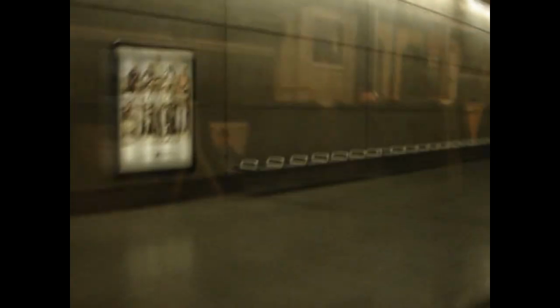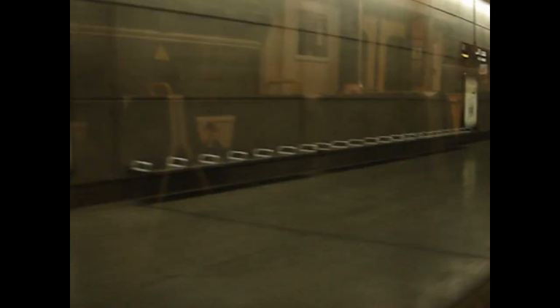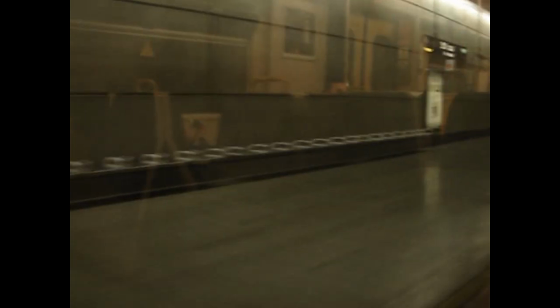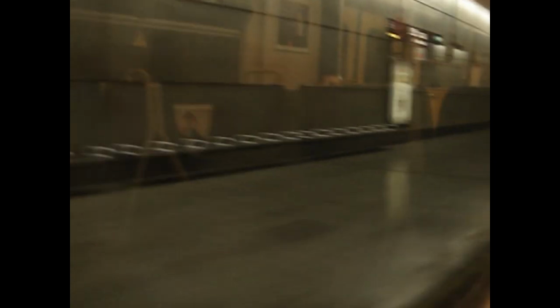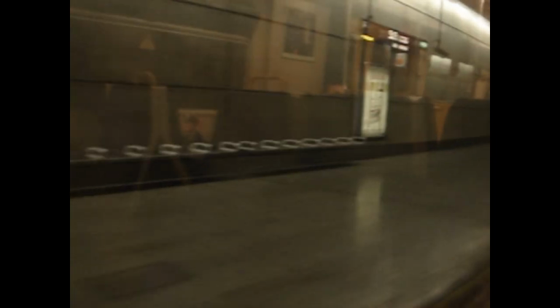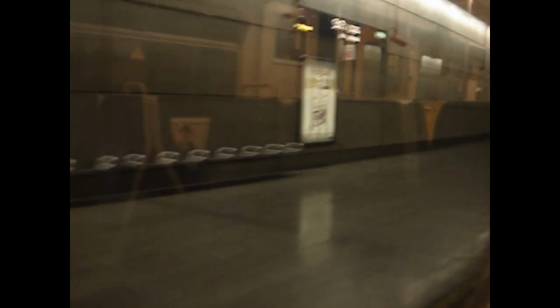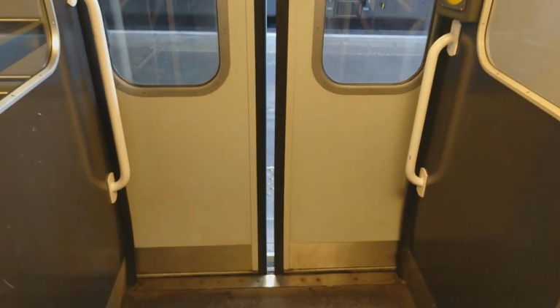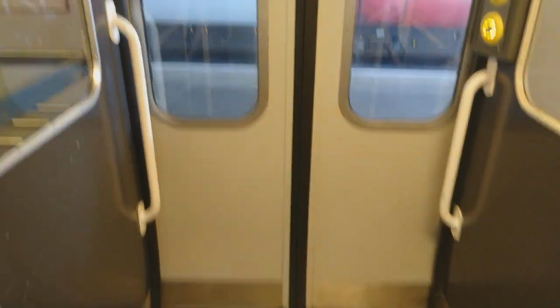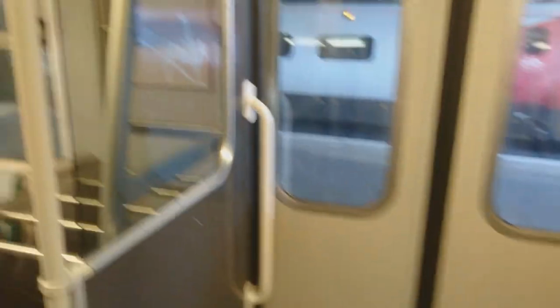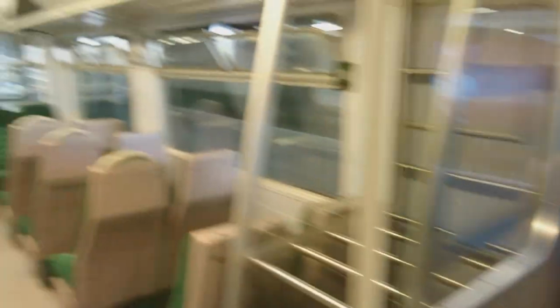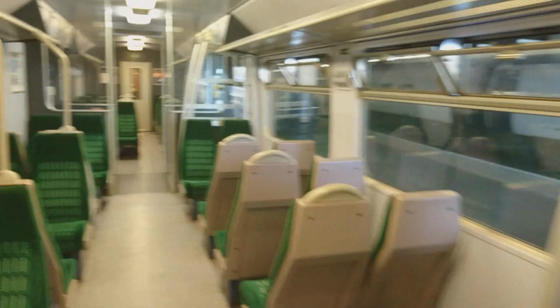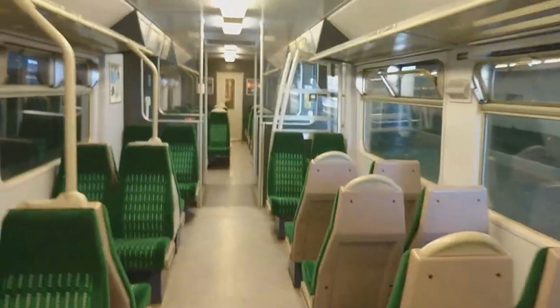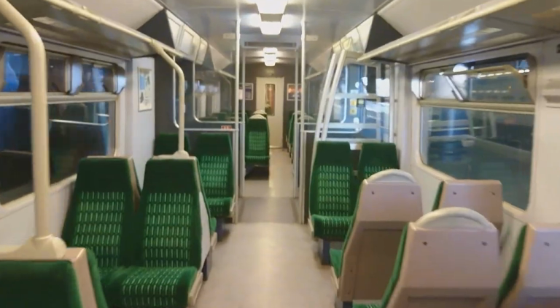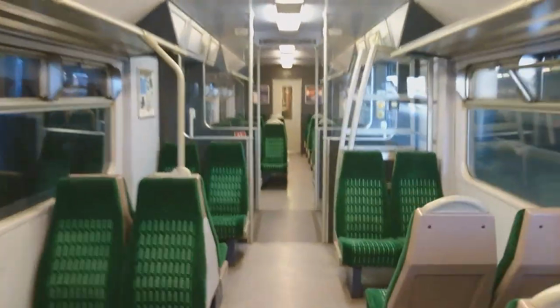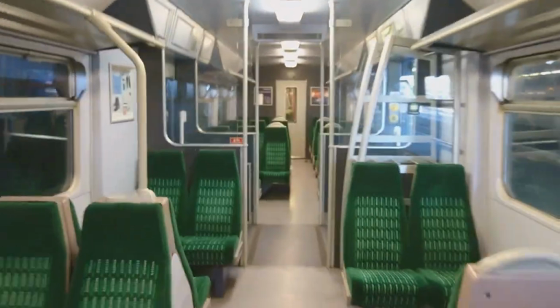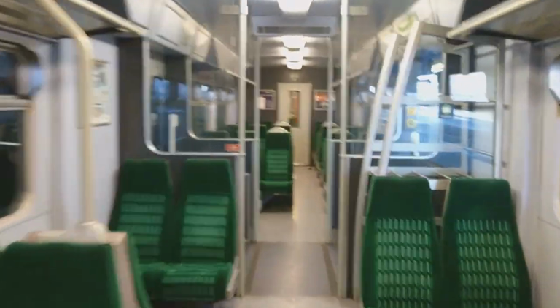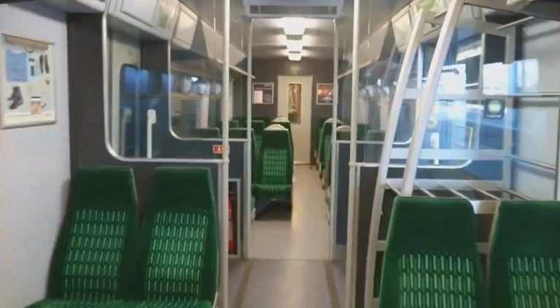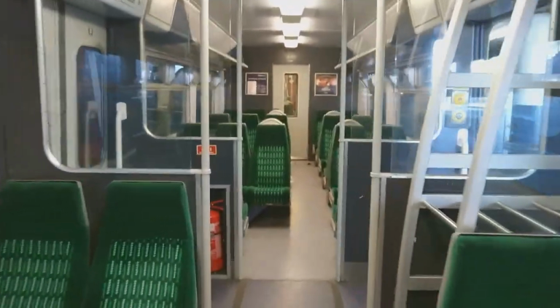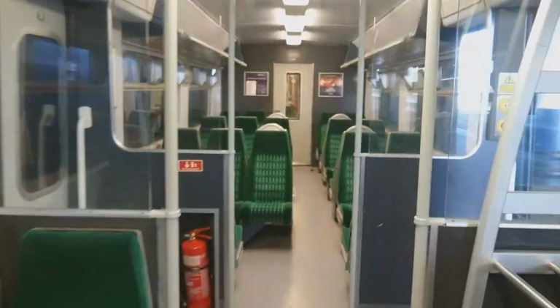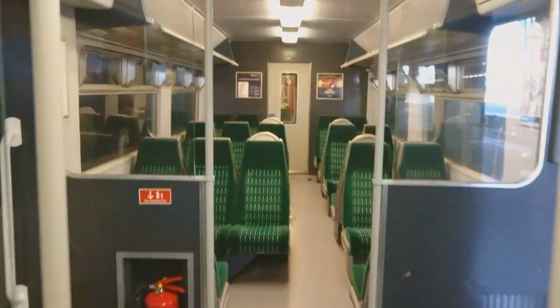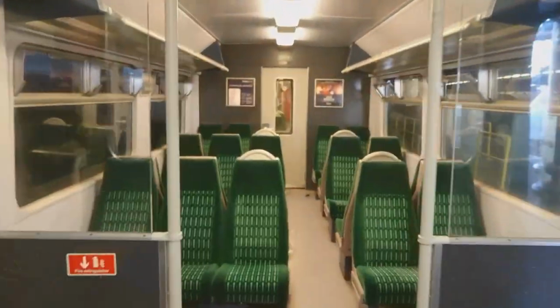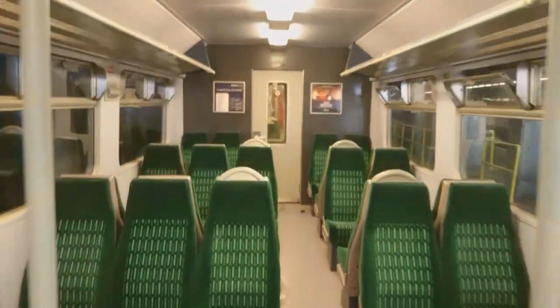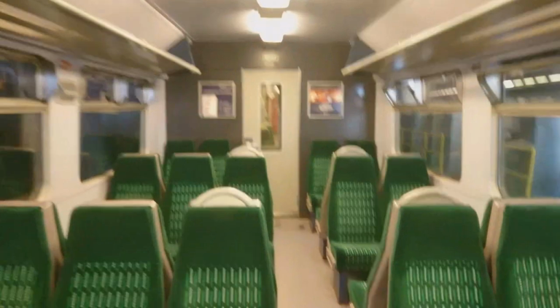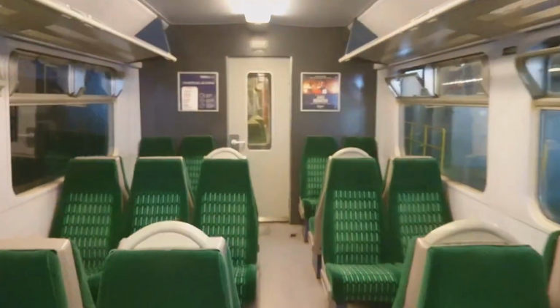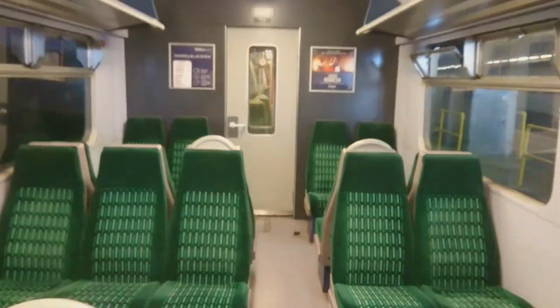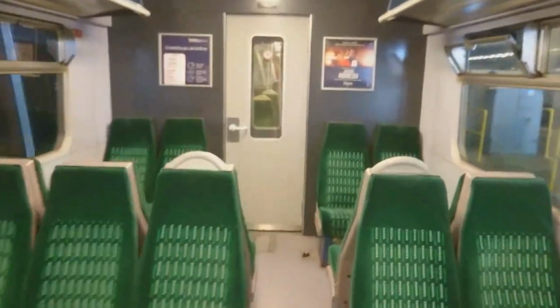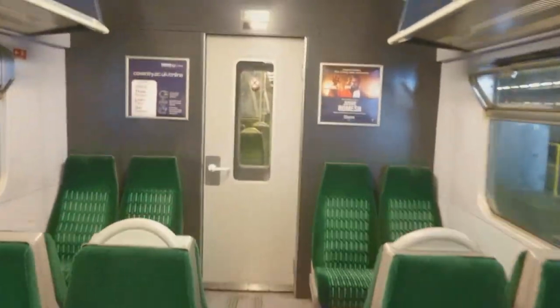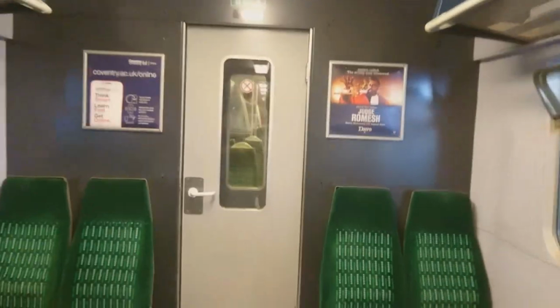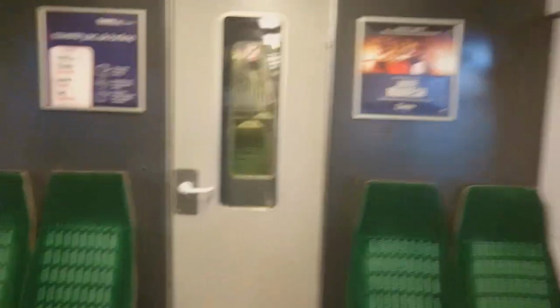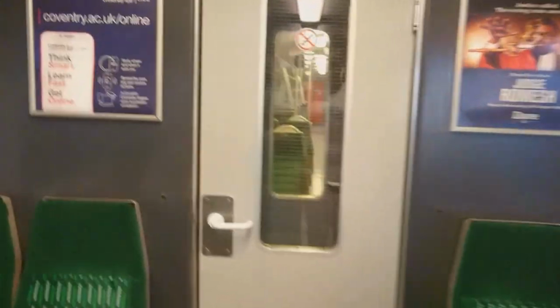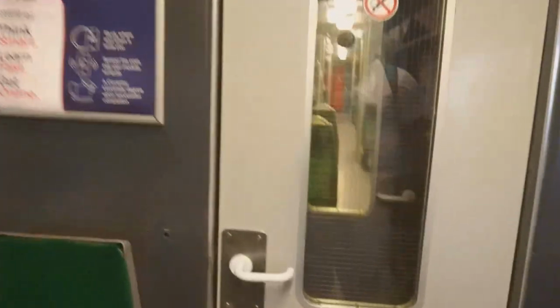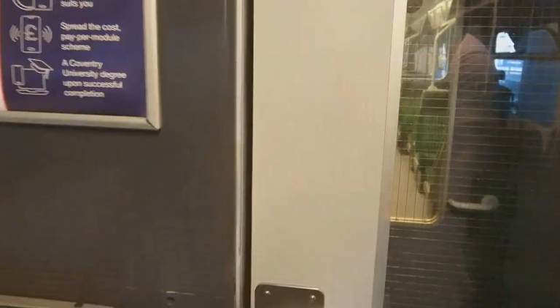It wholly depends on the variant you get. The older variants of the 319 — specifically the /0, /3 and /4 — do a good job of punishing passengers with 3-plus-2 seating, and I for one really don't like these seats.